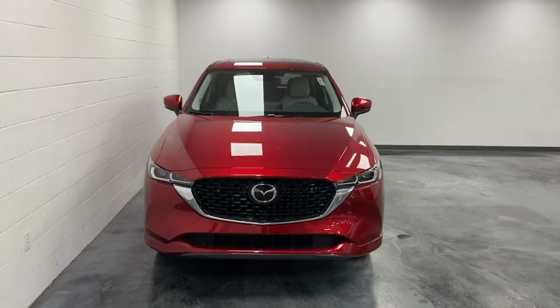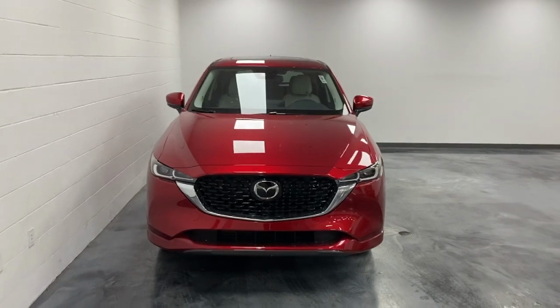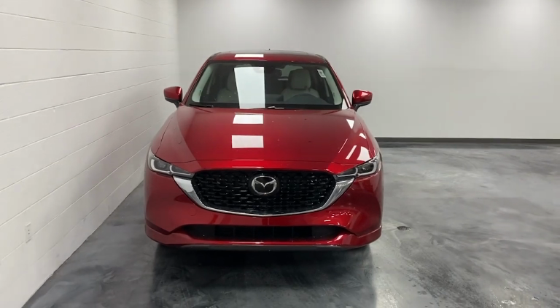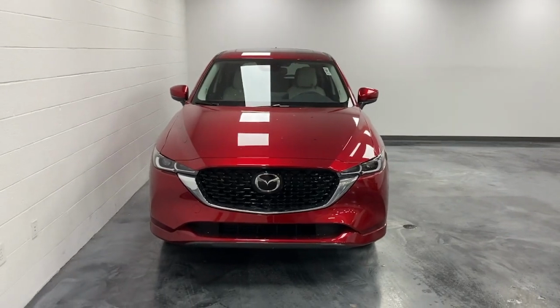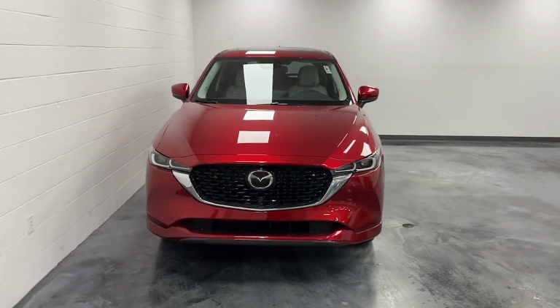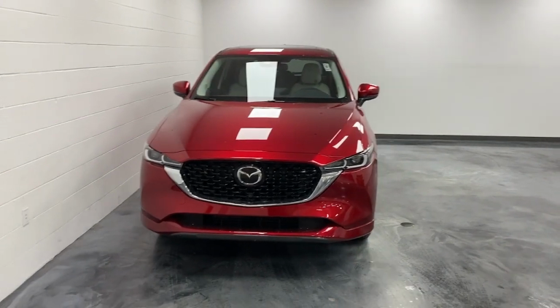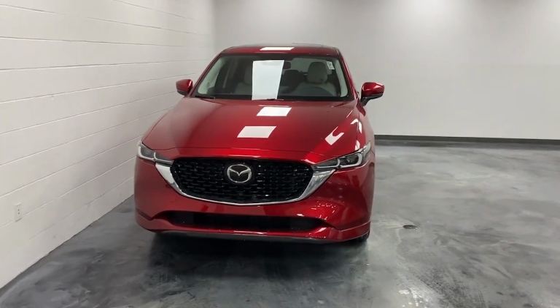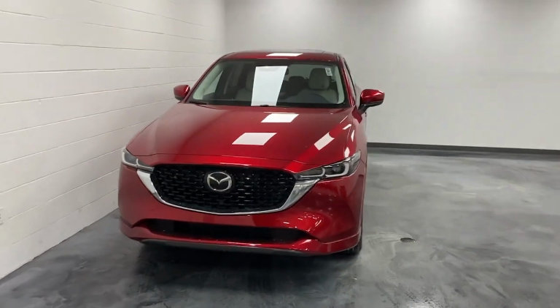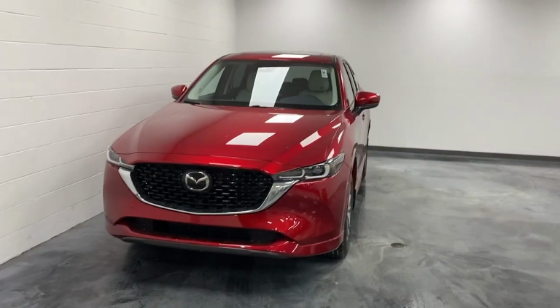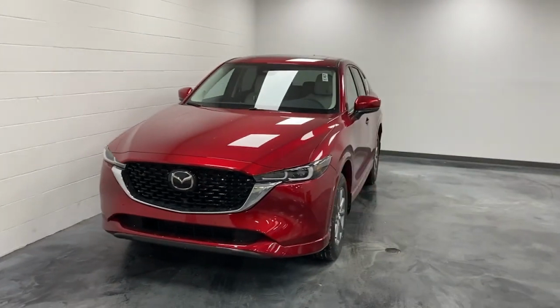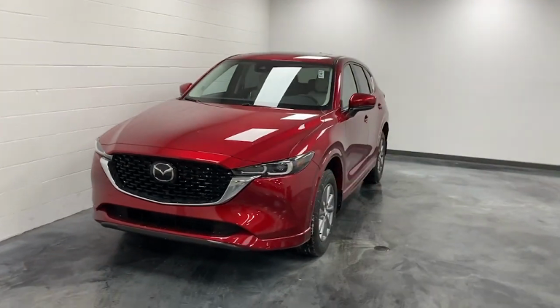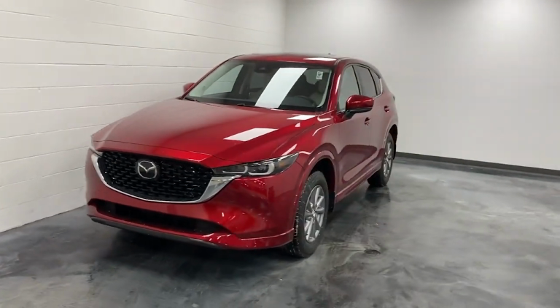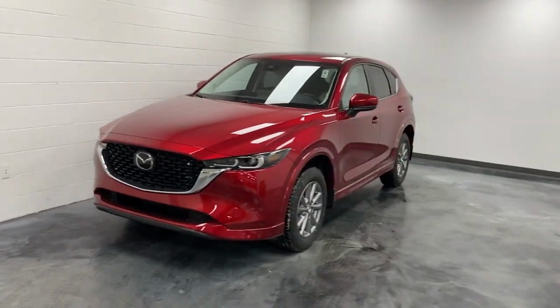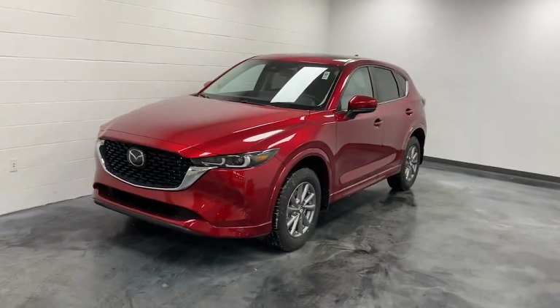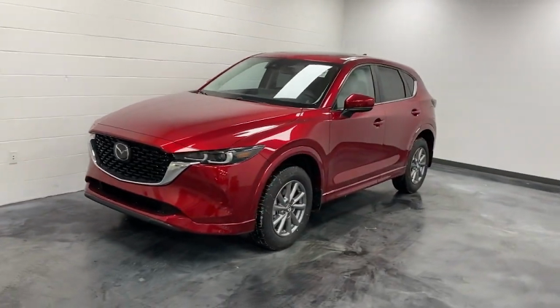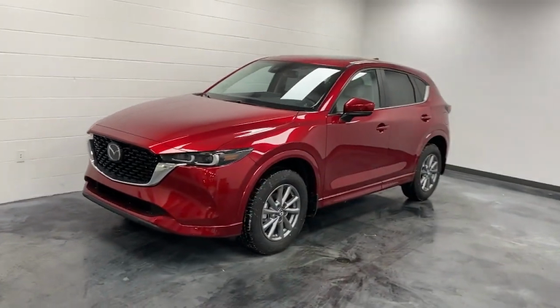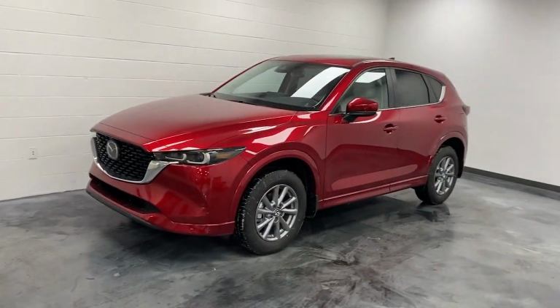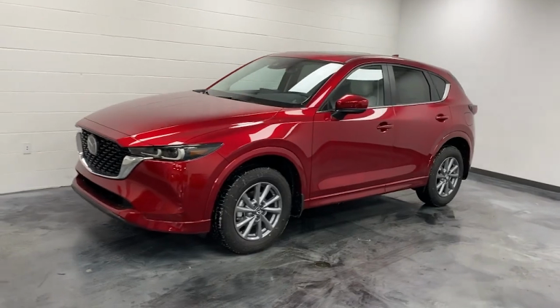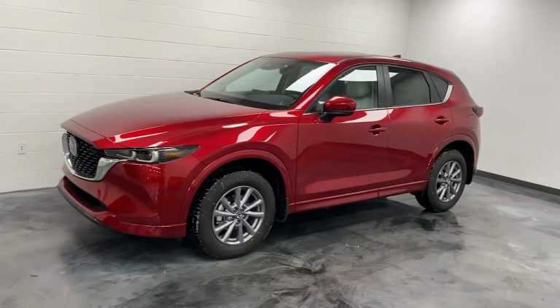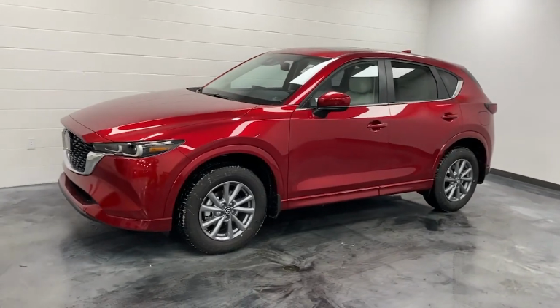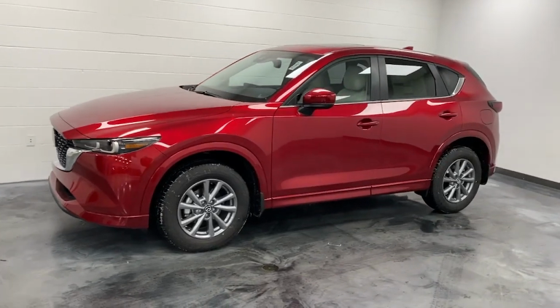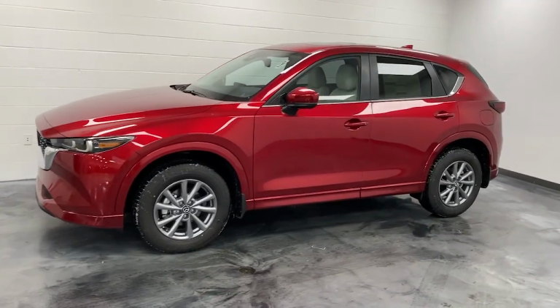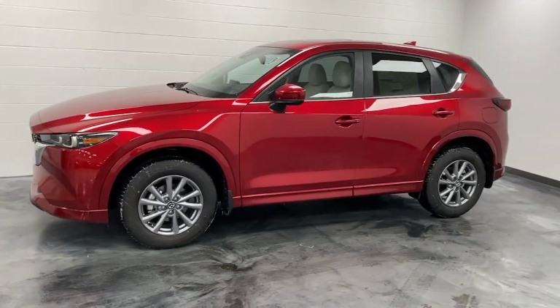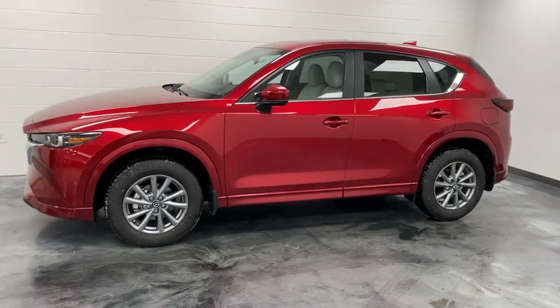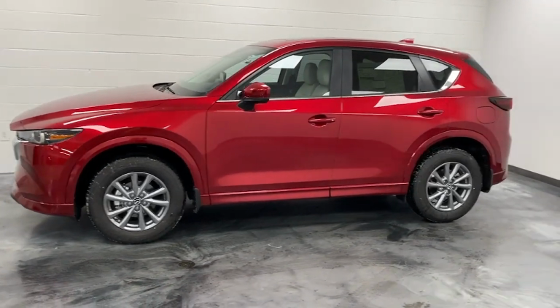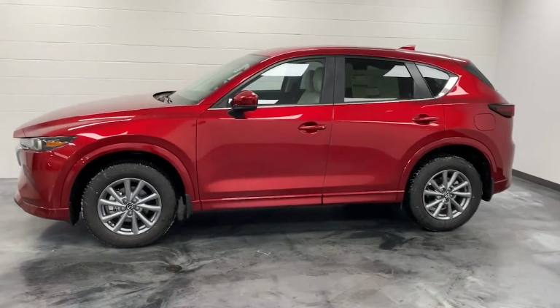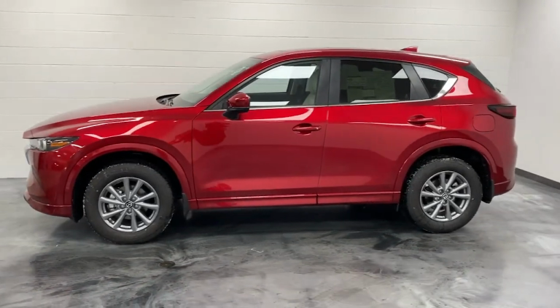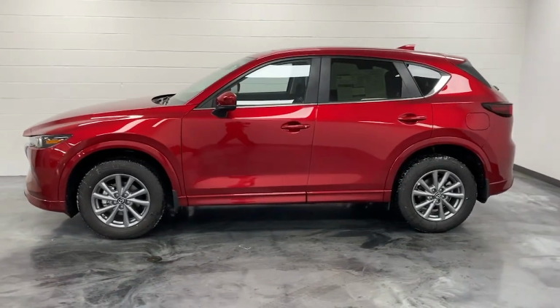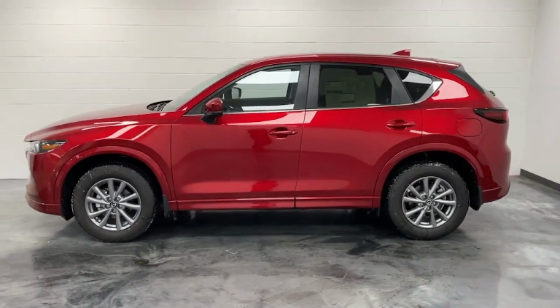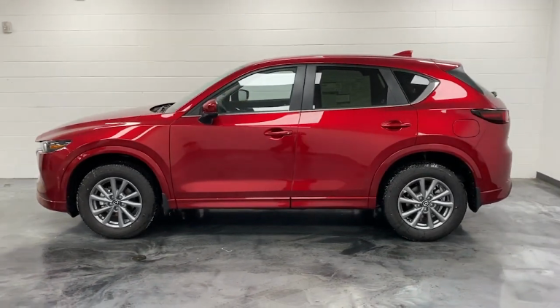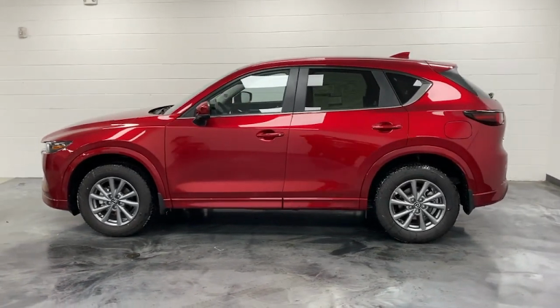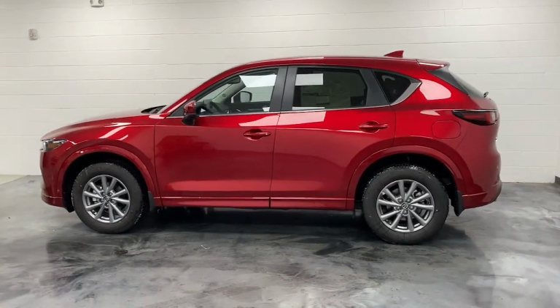Get into the 2024 Mazda CX-5. Enjoy the good life in this CX-5, the compact crossover with Highline style.